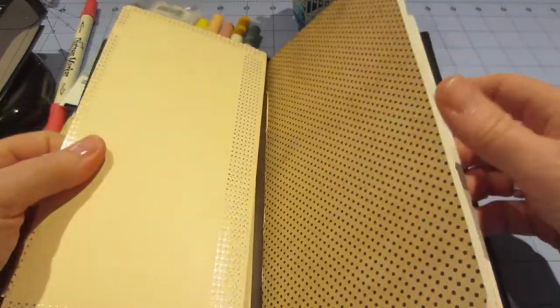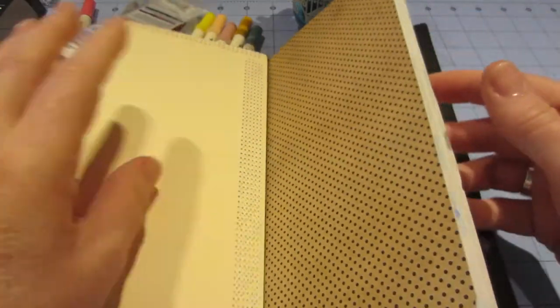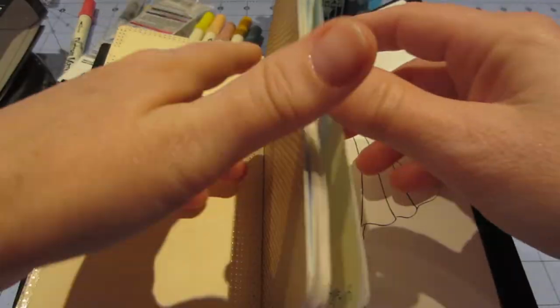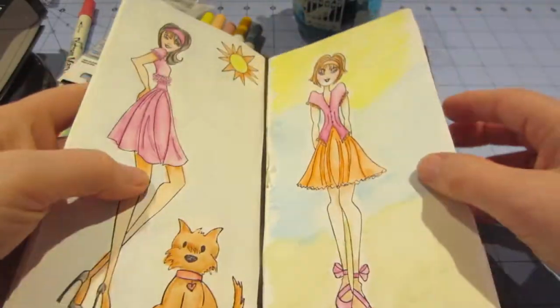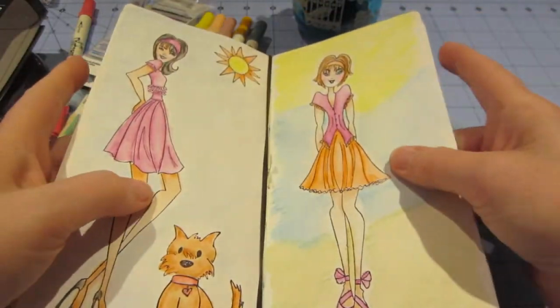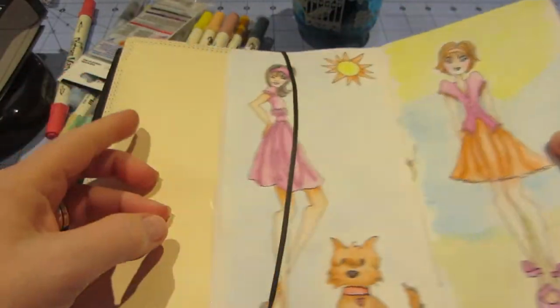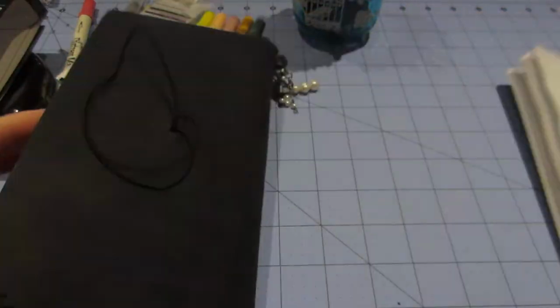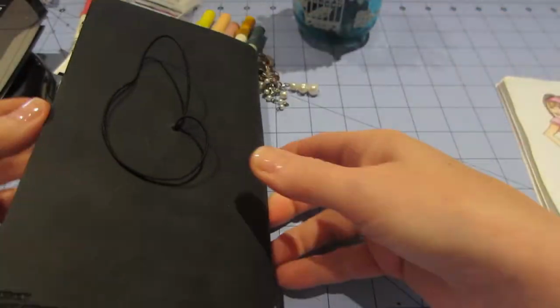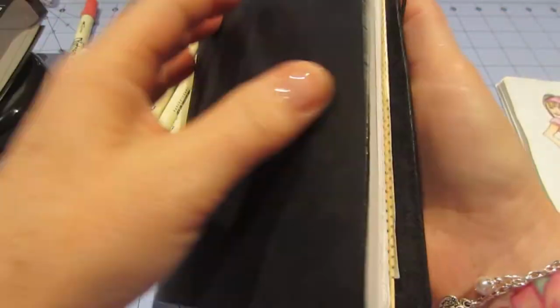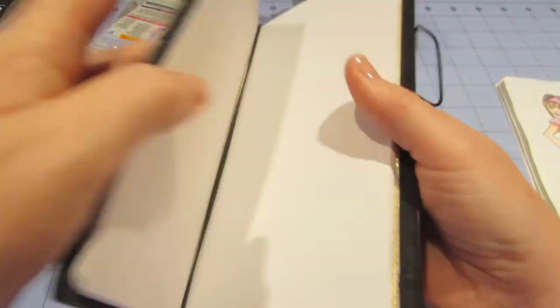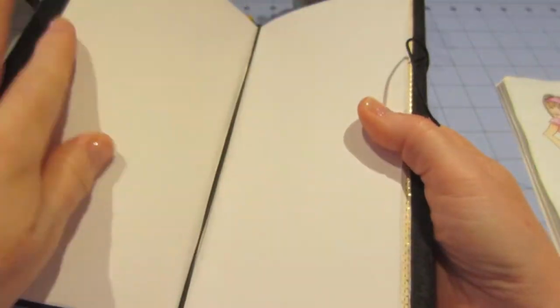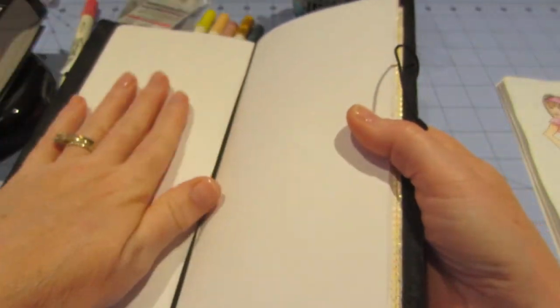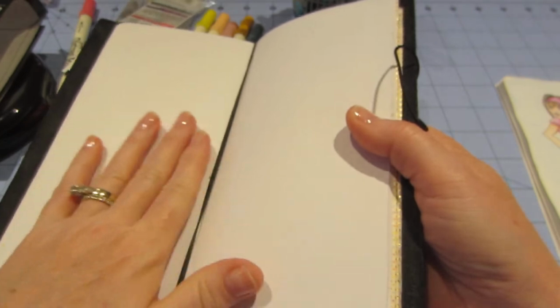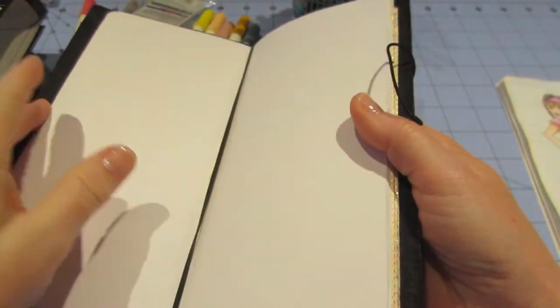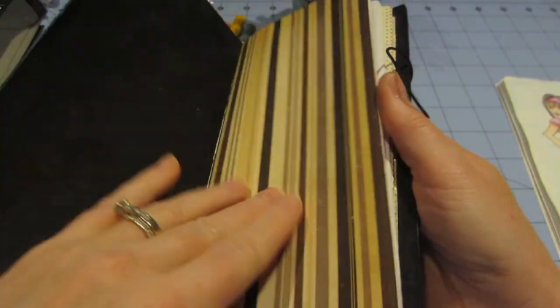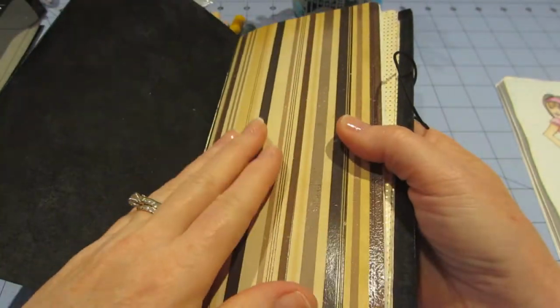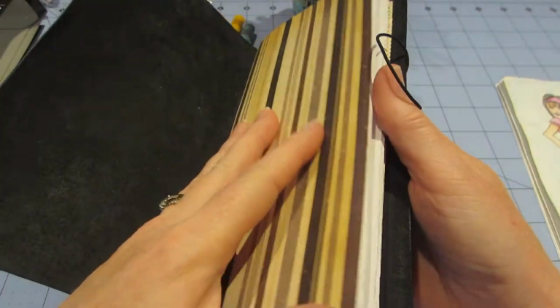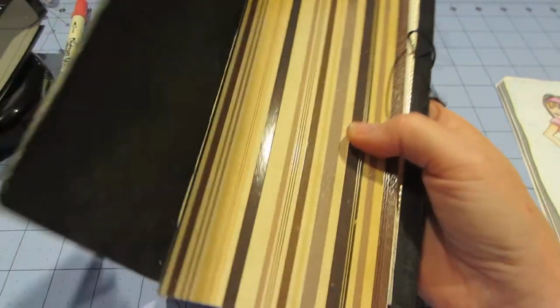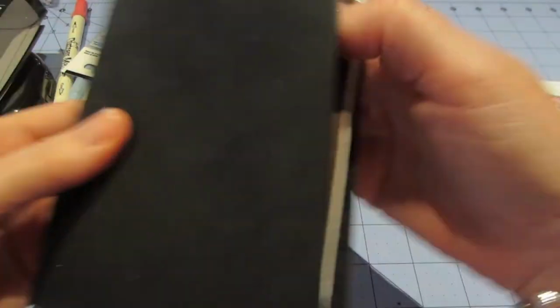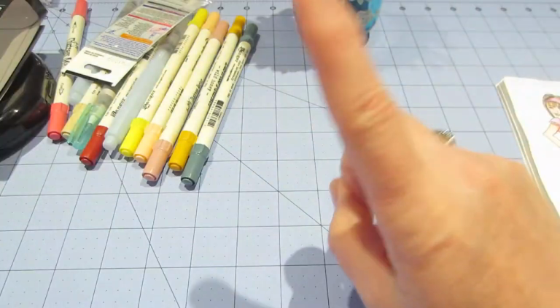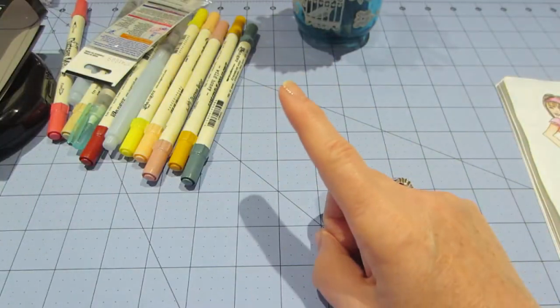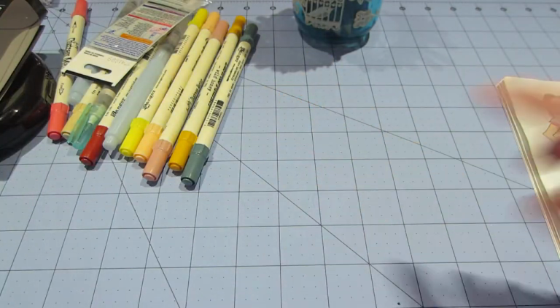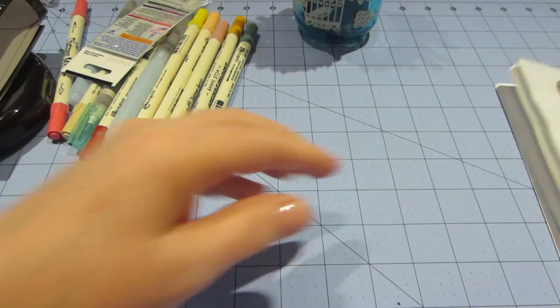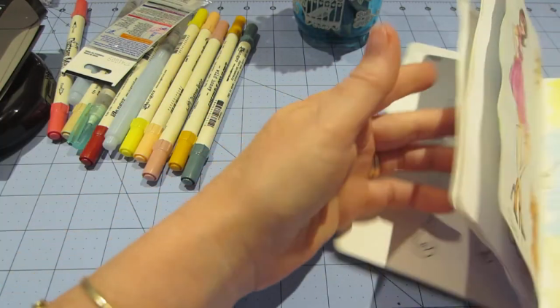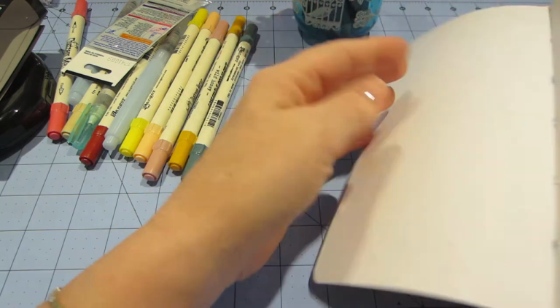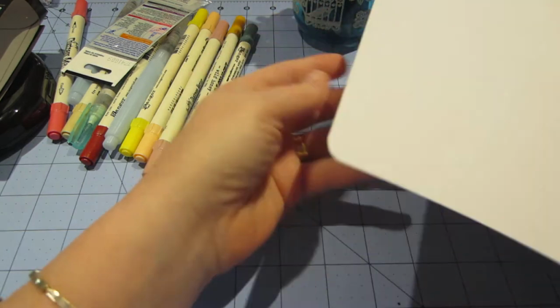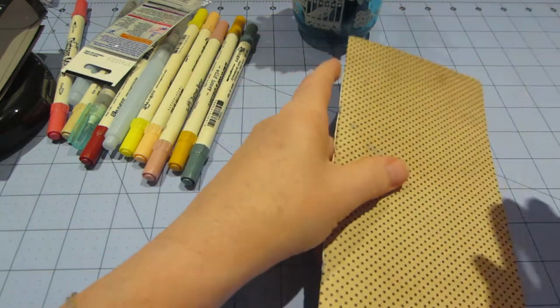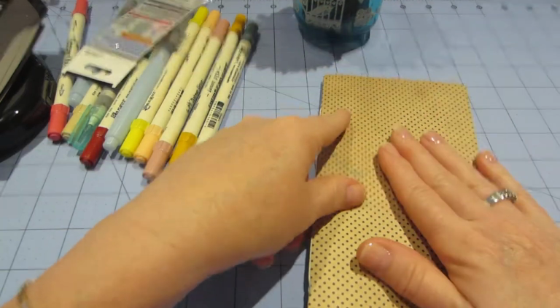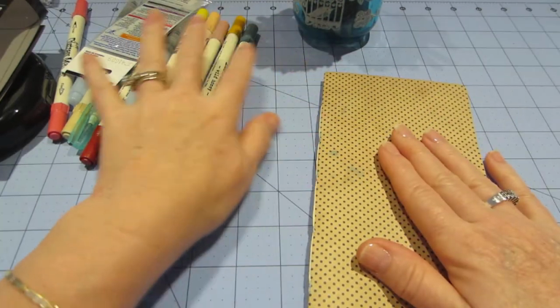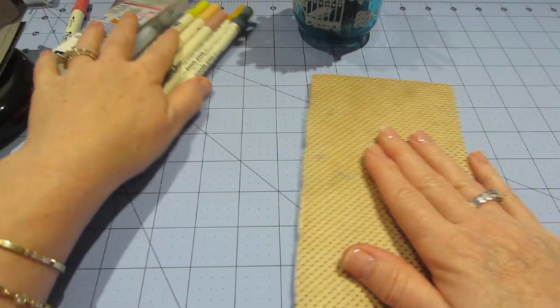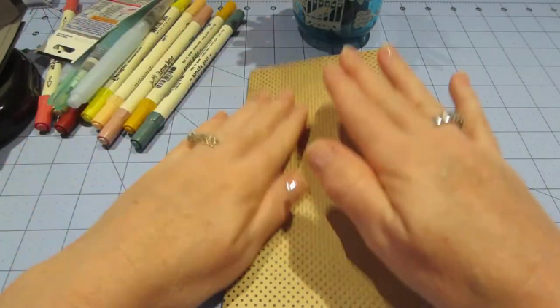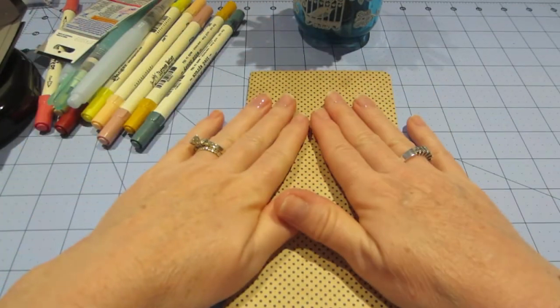So I made — this is my Midori's Traveler's Notebook and I have in the front drawing paper and I haven't done anything on that yet, but I am planning on it. And then I've stamped all the Prima doll stamps in this one.